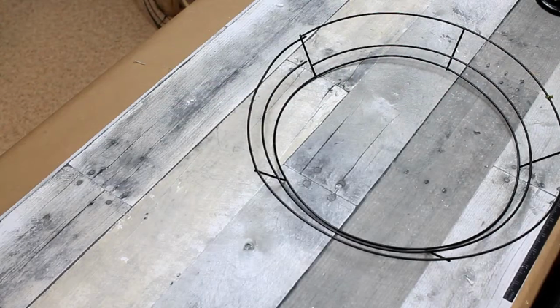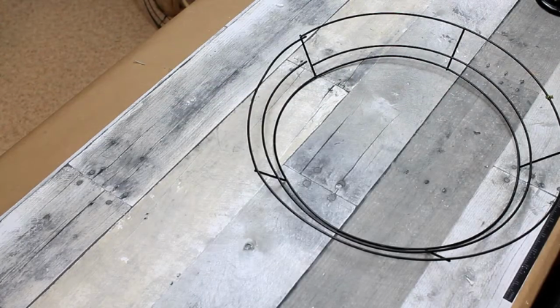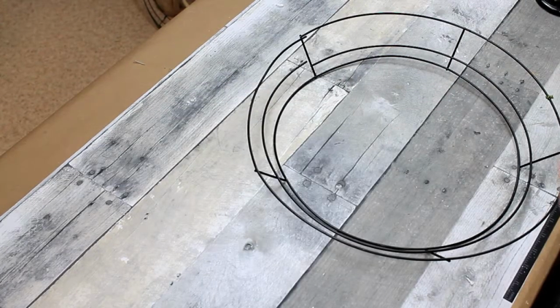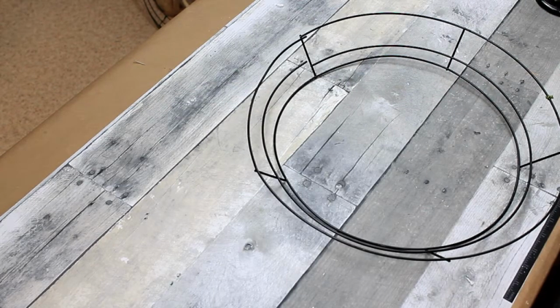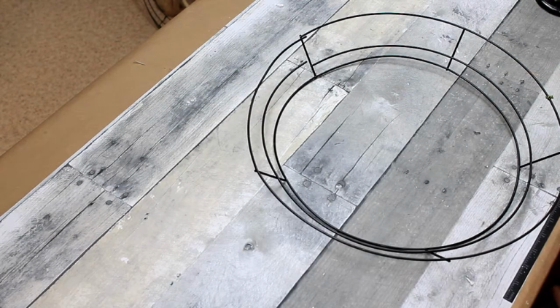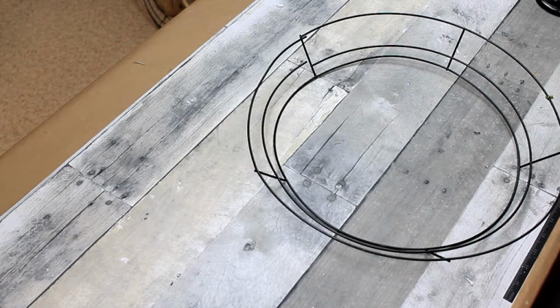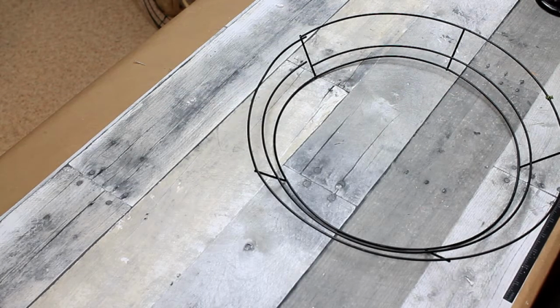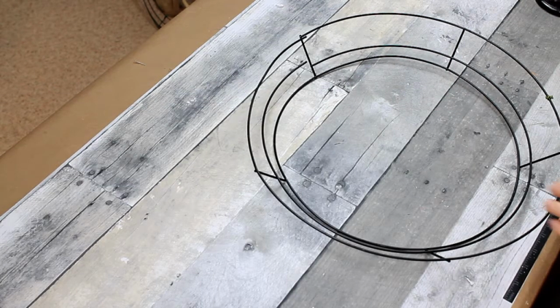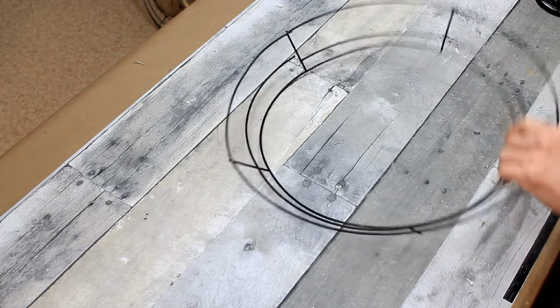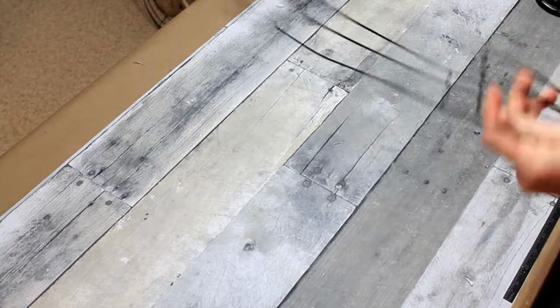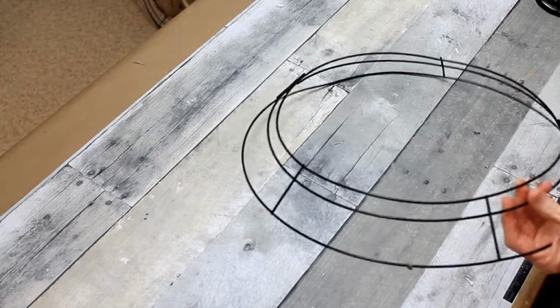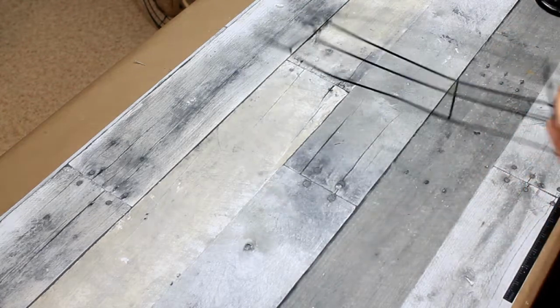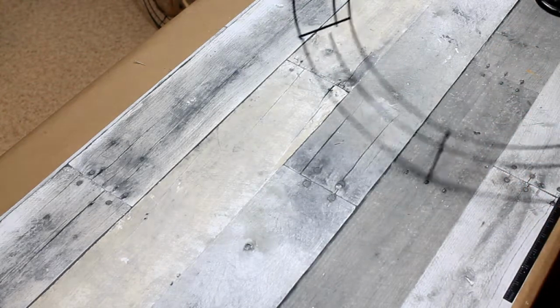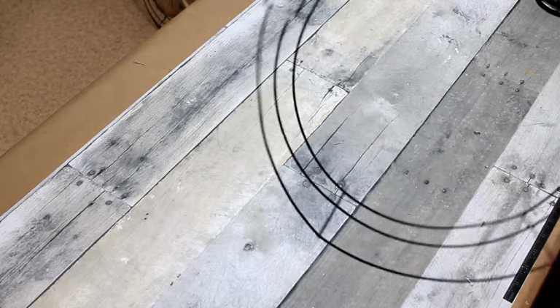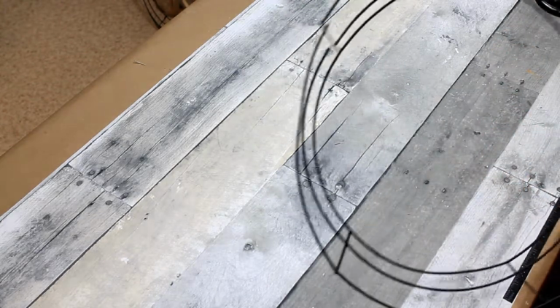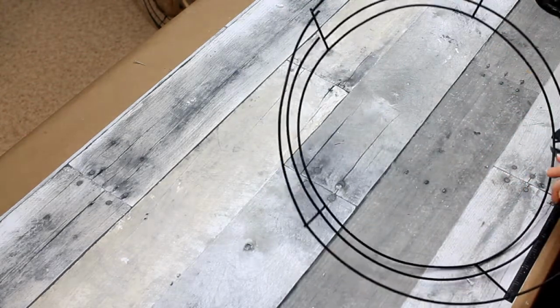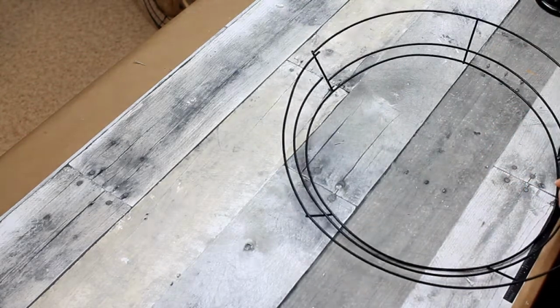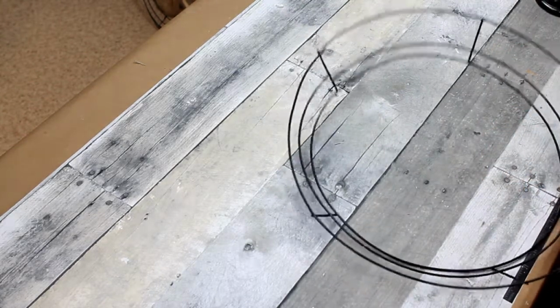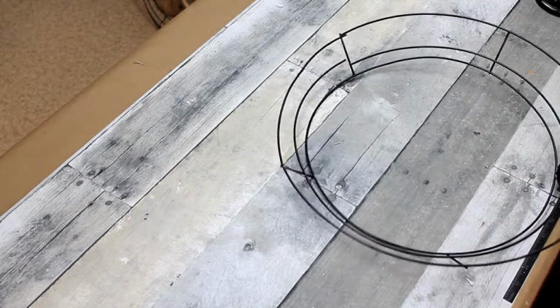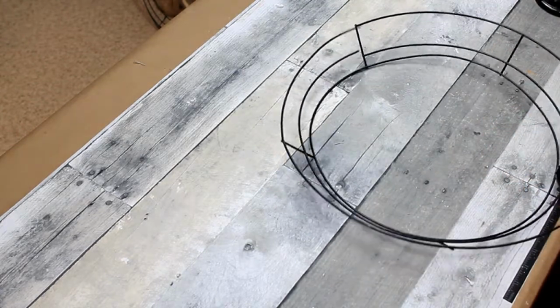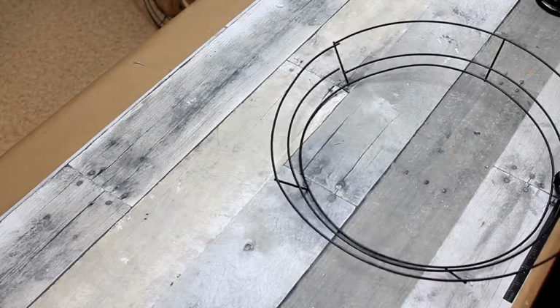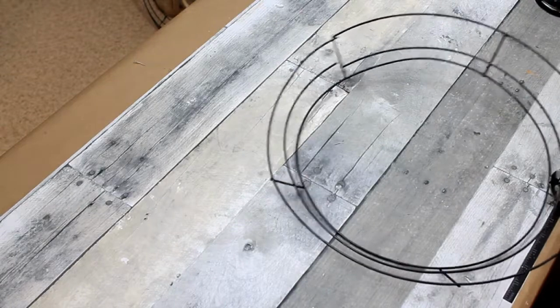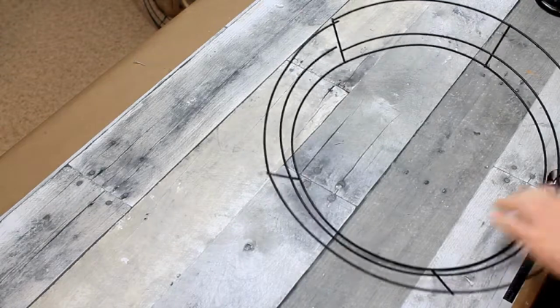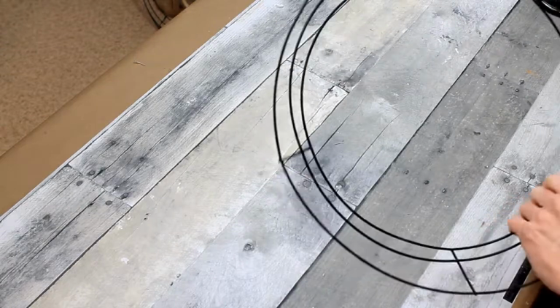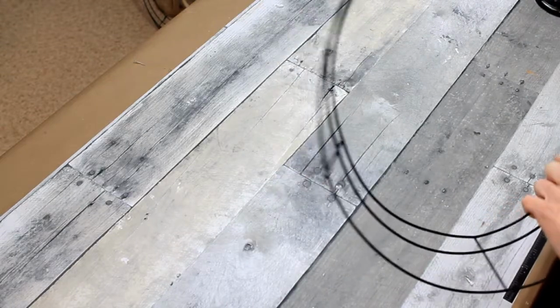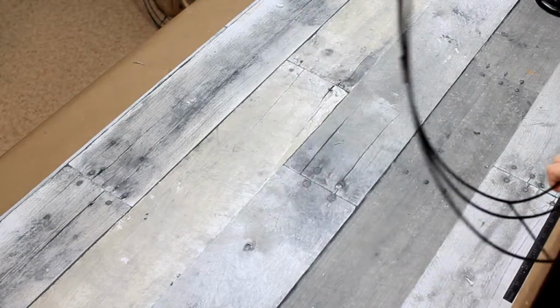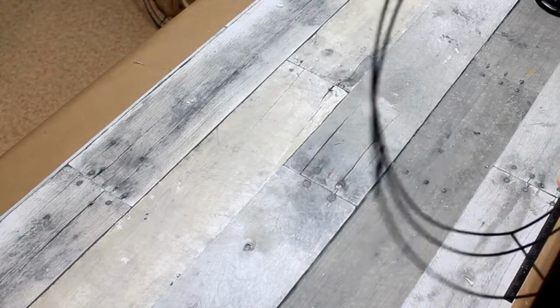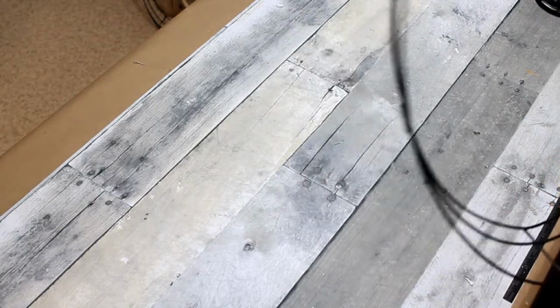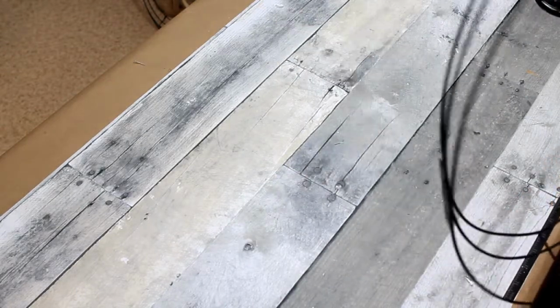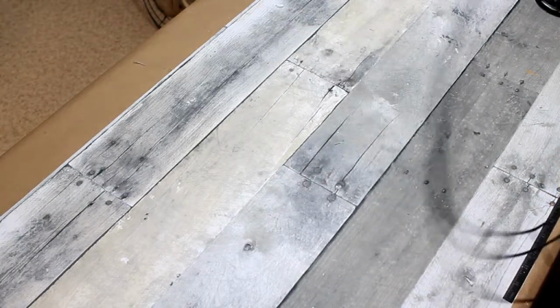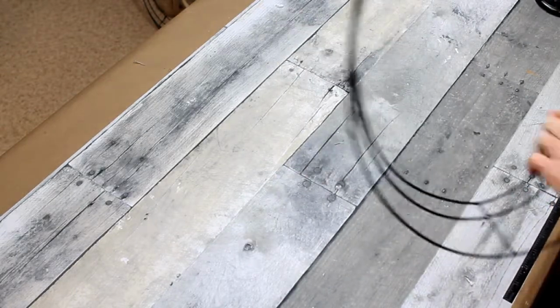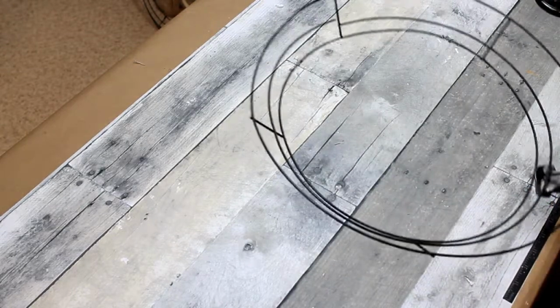I thought about how I wanted to use this wreath when I picked it up from the thrift shop. It obviously has some places that are broken, so I decided that maybe I could use it to make a very simple one-ring wreath.